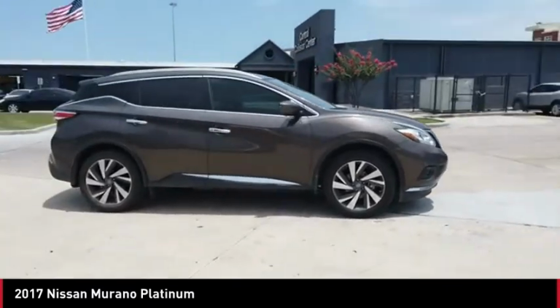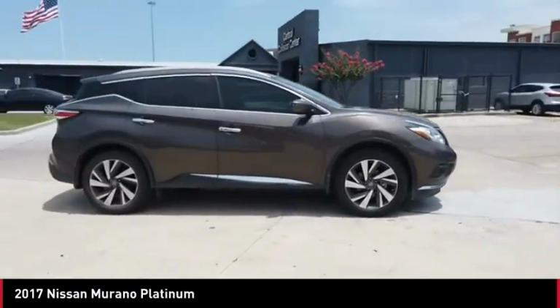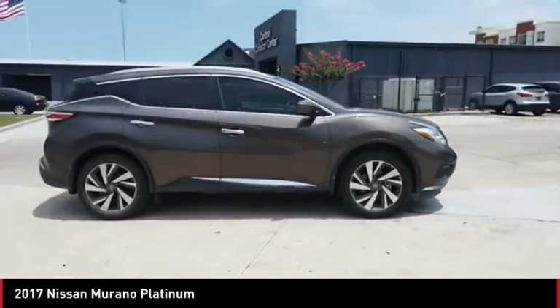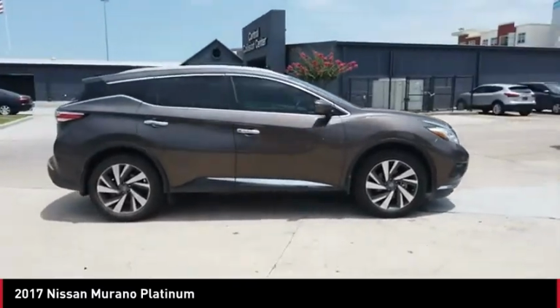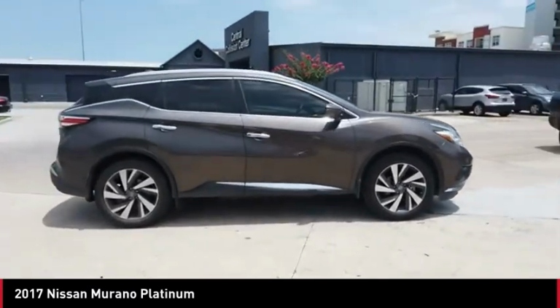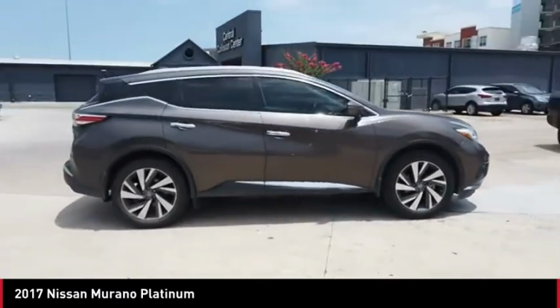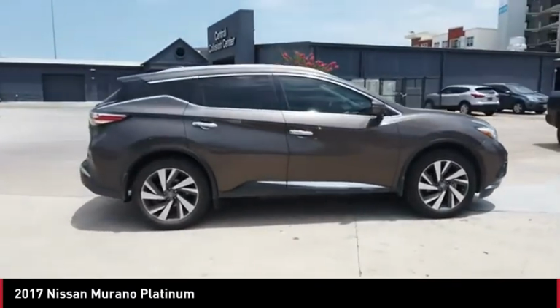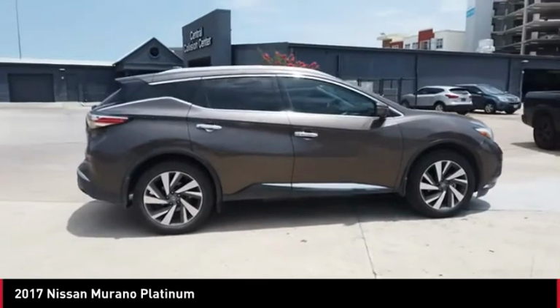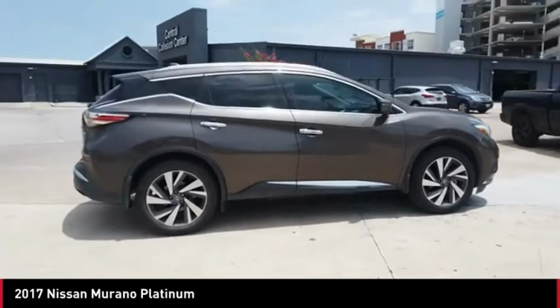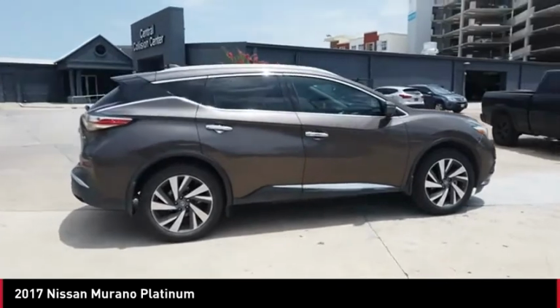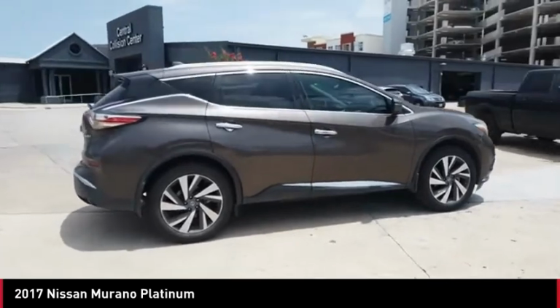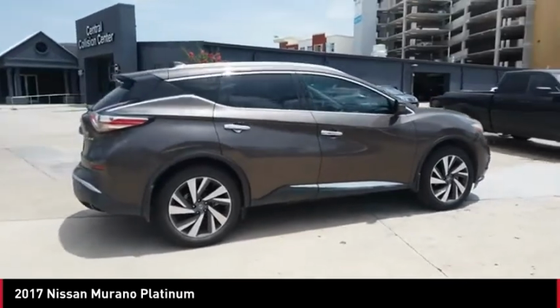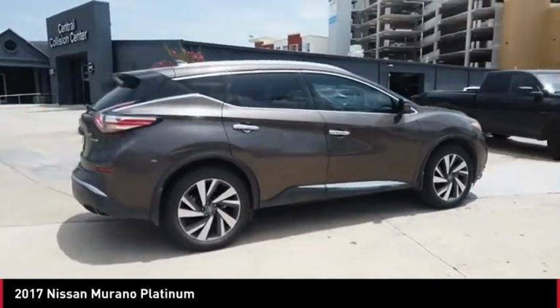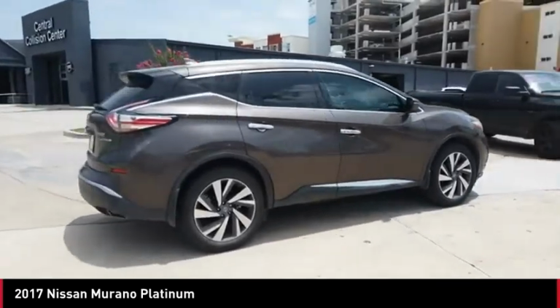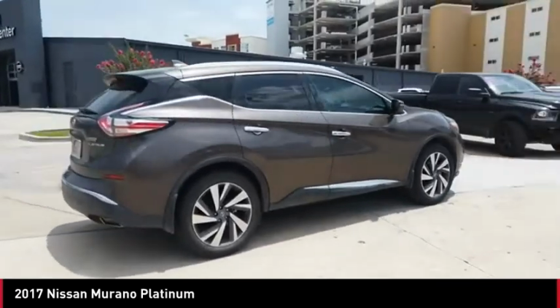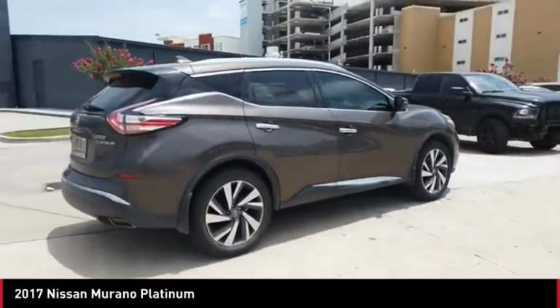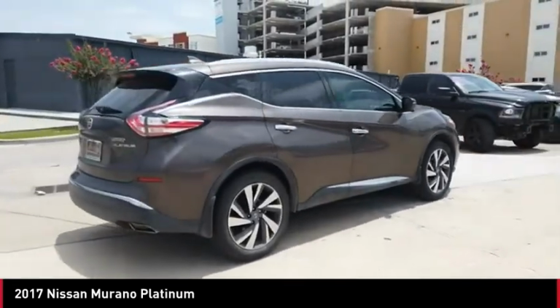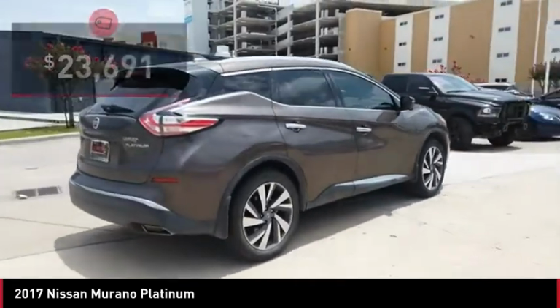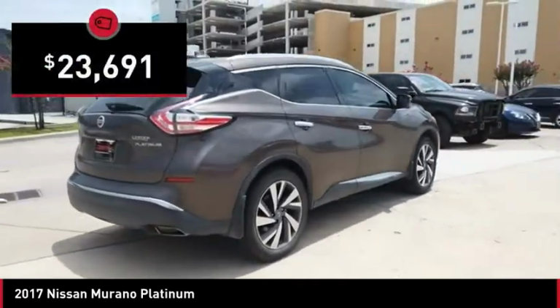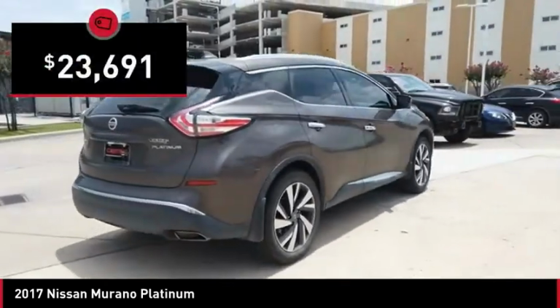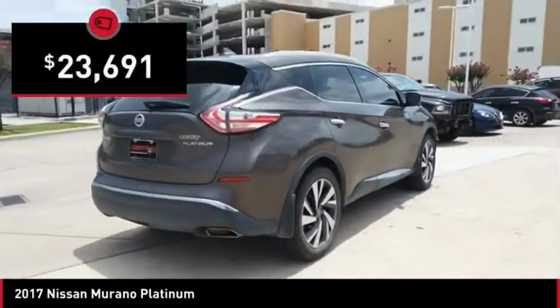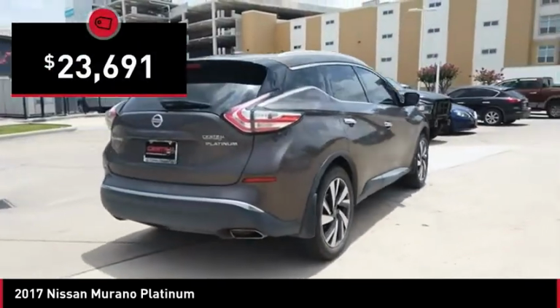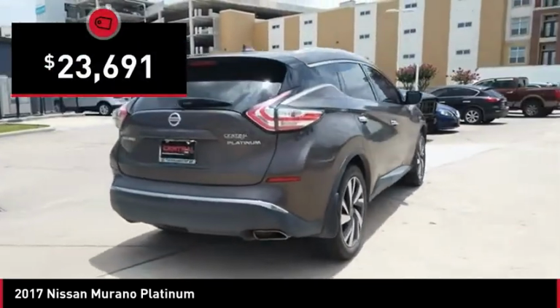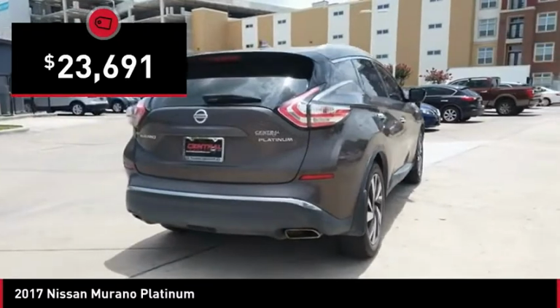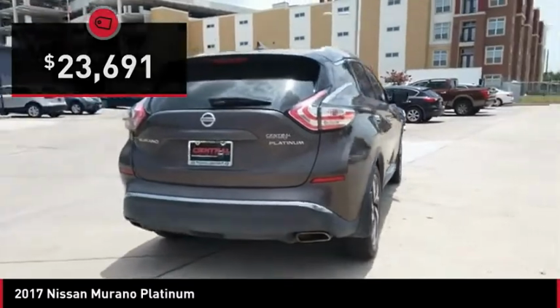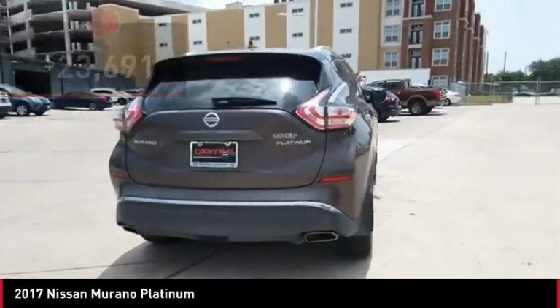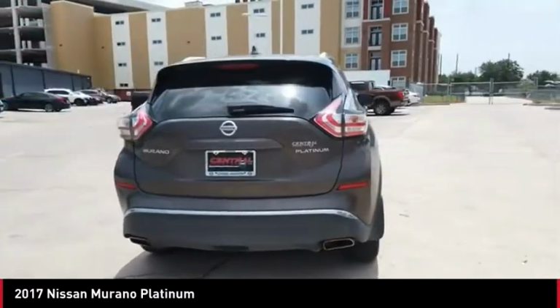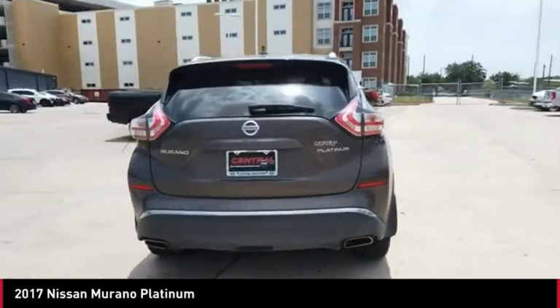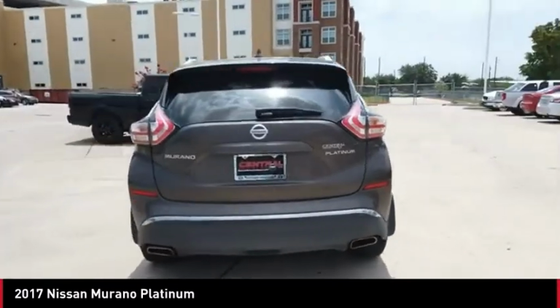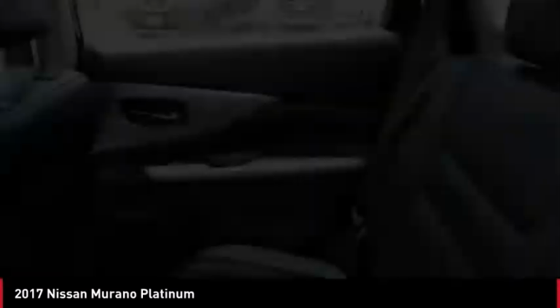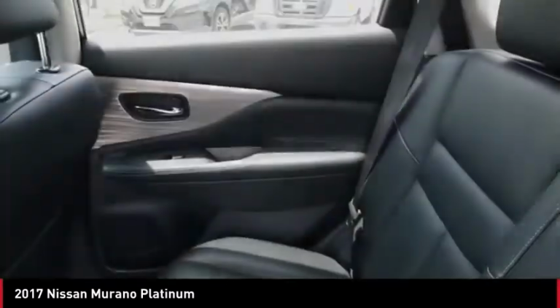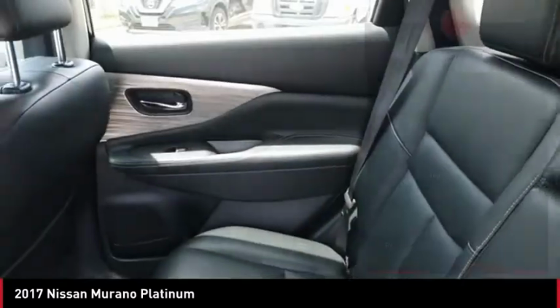Great fuel economy and a powerful V6 engine combine to deliver a refined driving experience, and it is priced below $25,000. Here are some of this vehicle's great options.